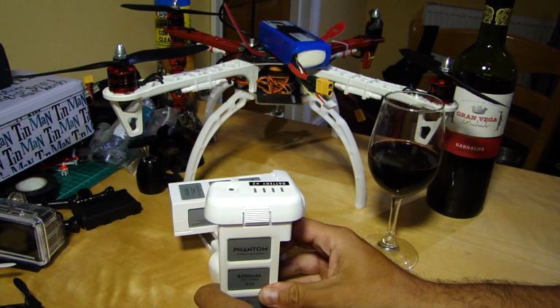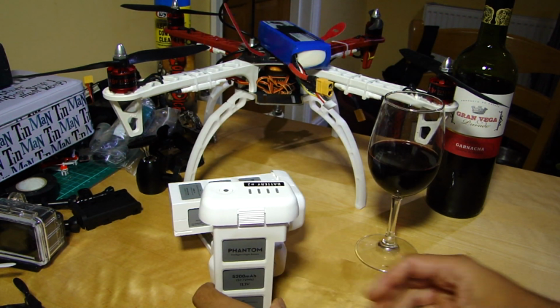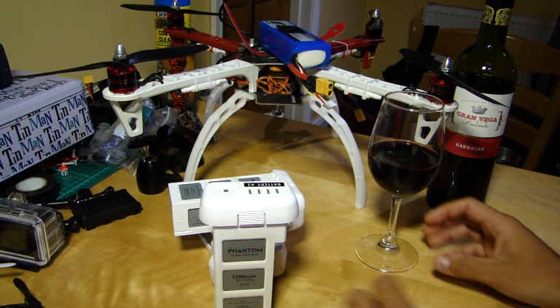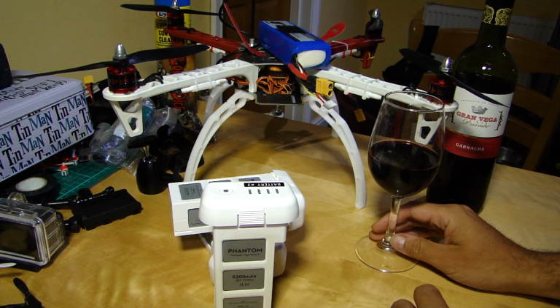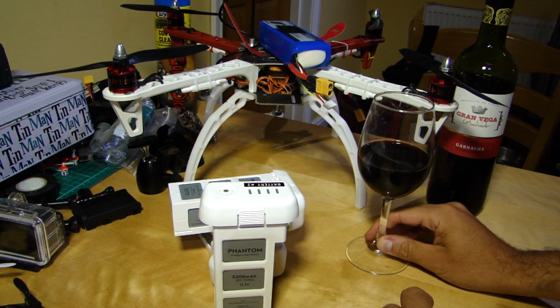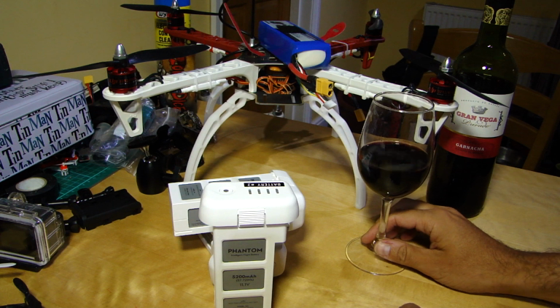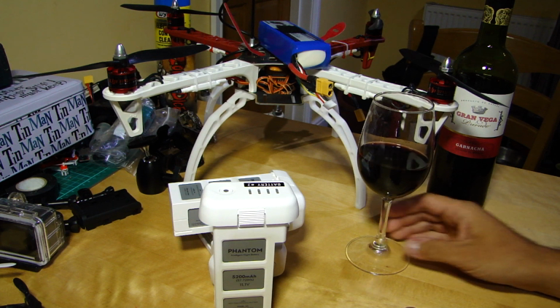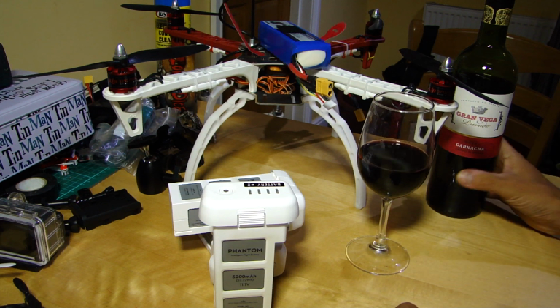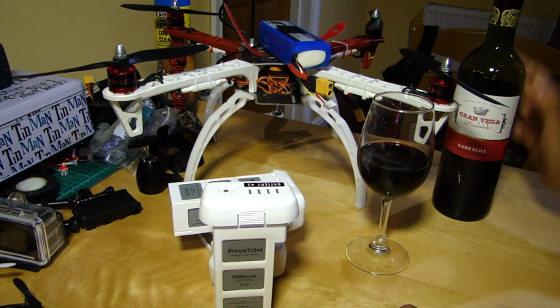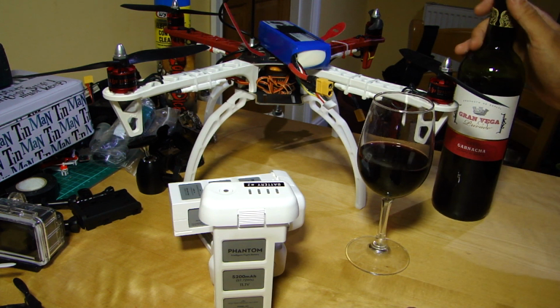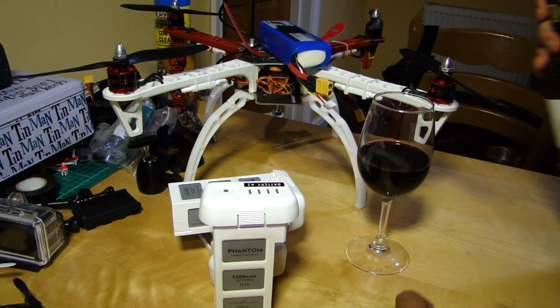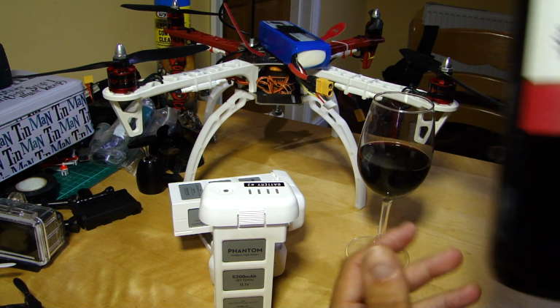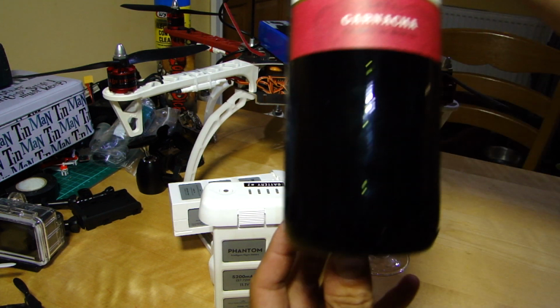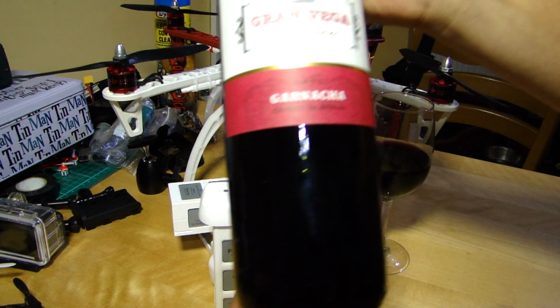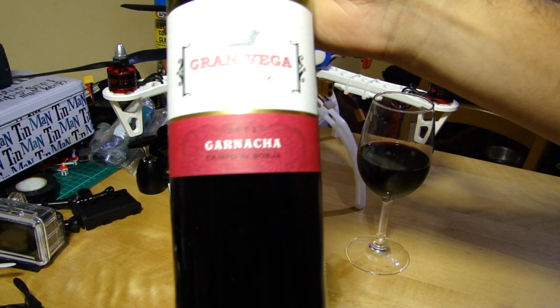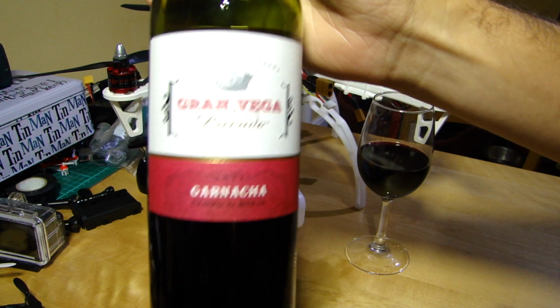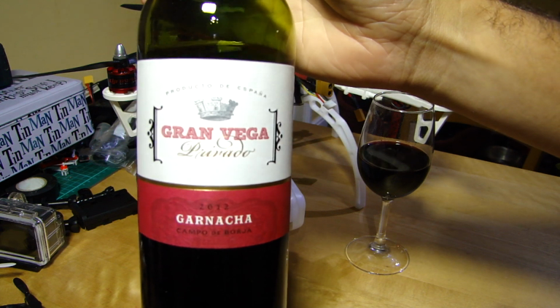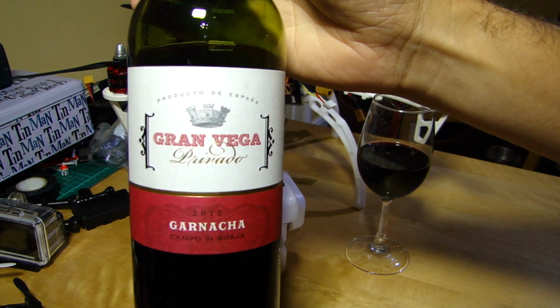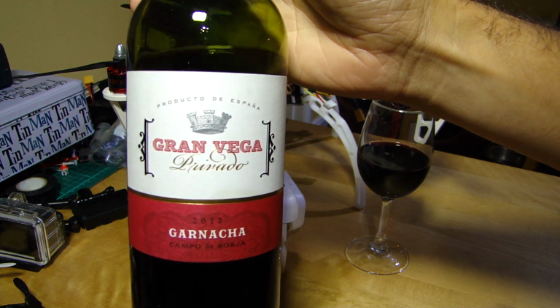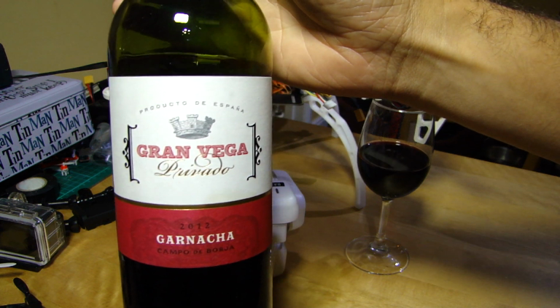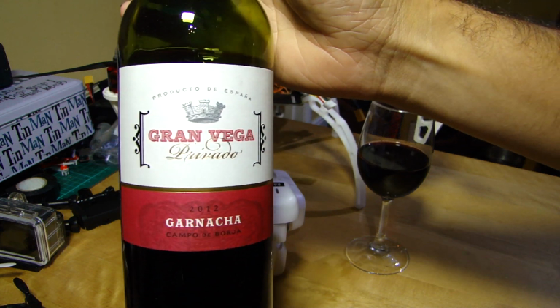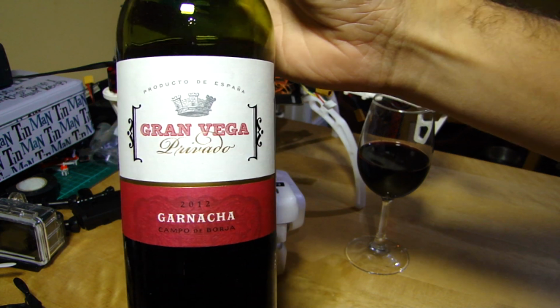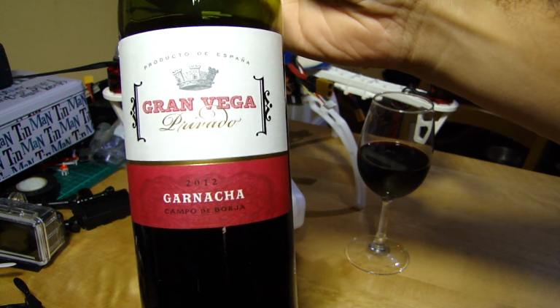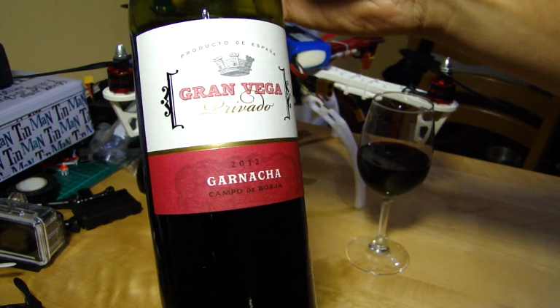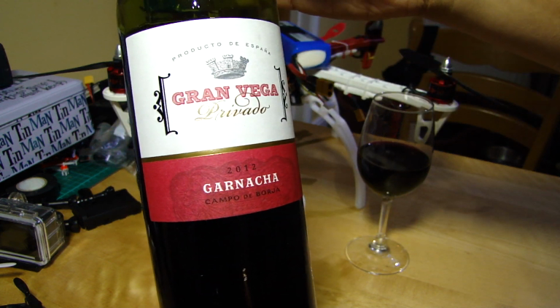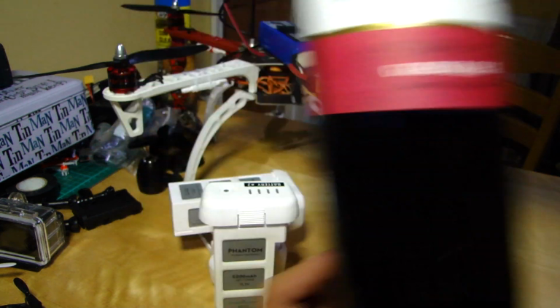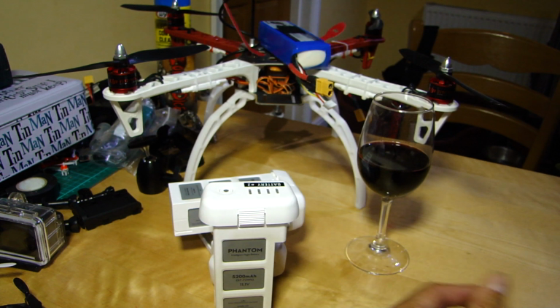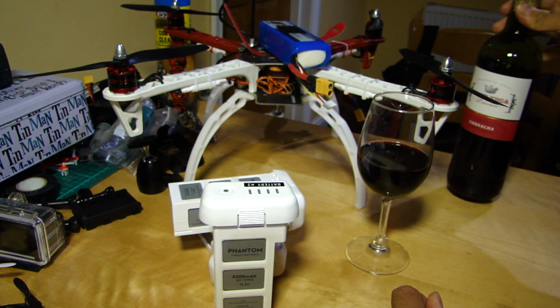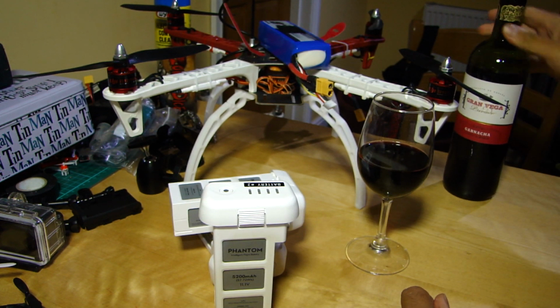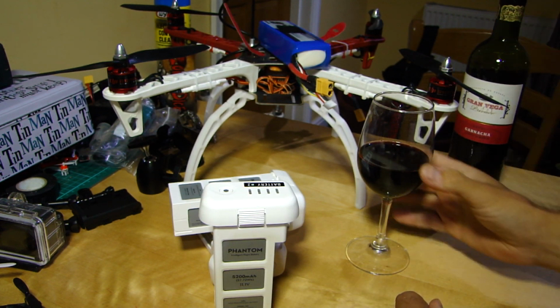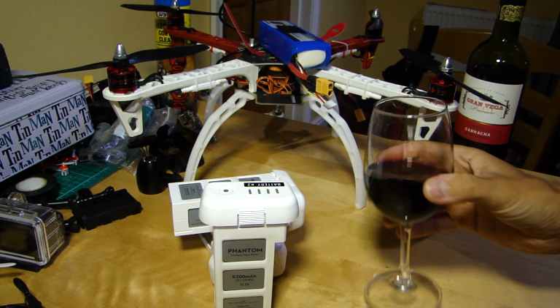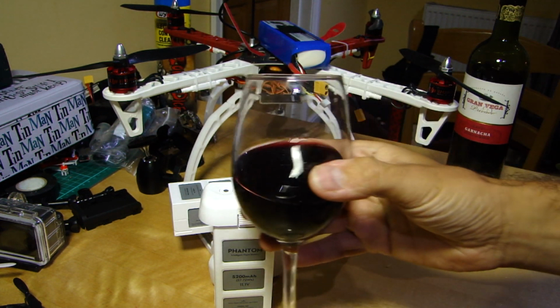But before we go any further, as is traditional on the channel, the beverage of choice this evening — we're back to Spain. This is the Gran Vega Privado. It's a Garnacha from 2012 and is very fruity indeed. Cheers.